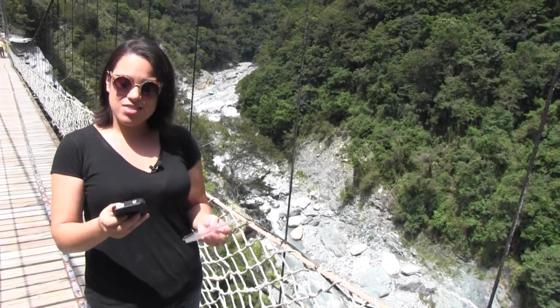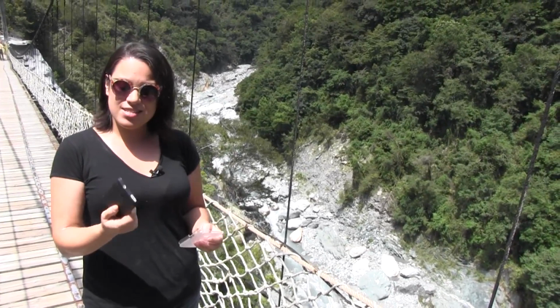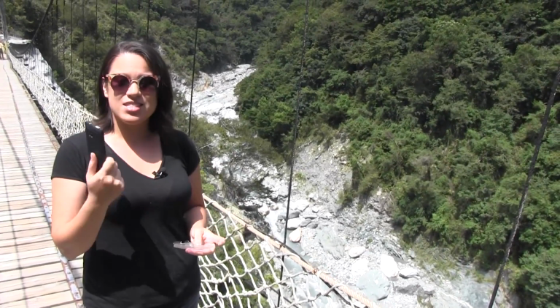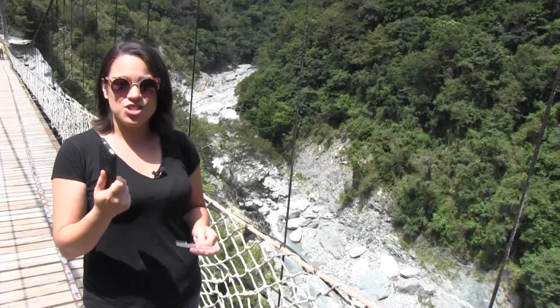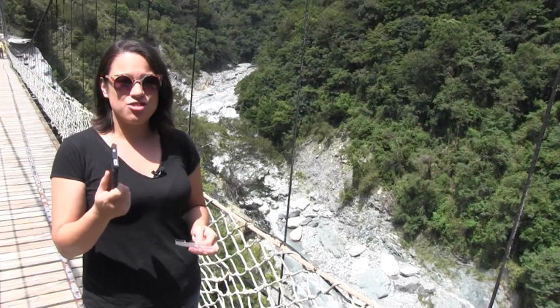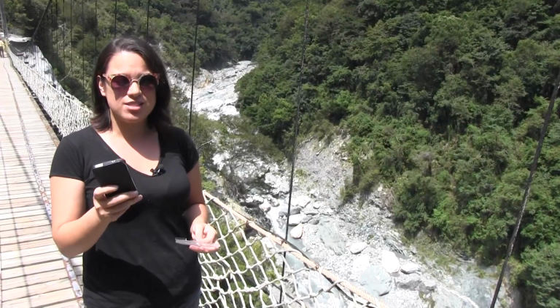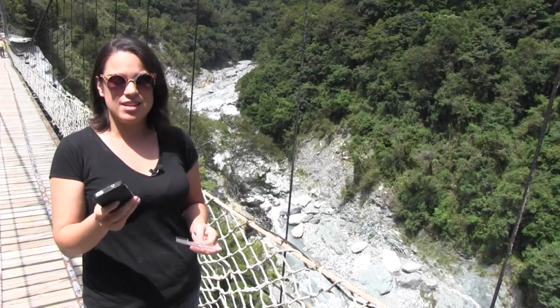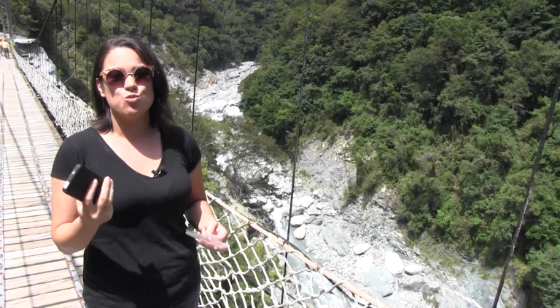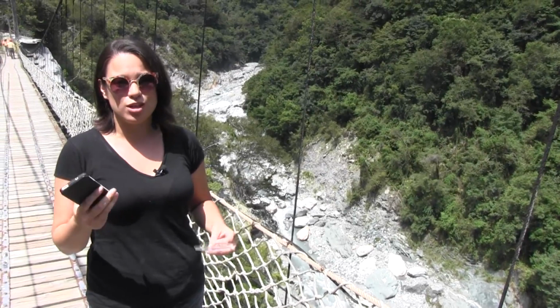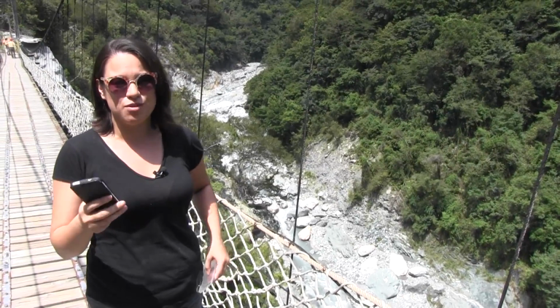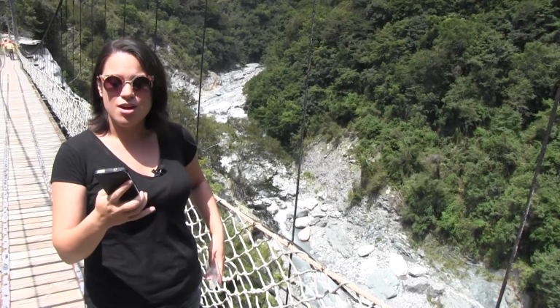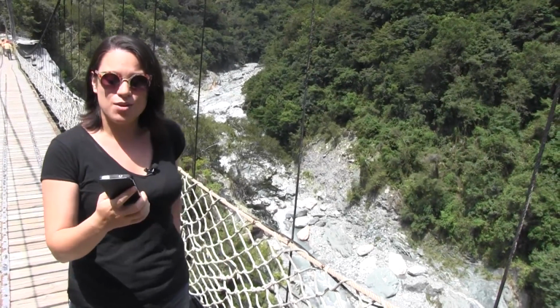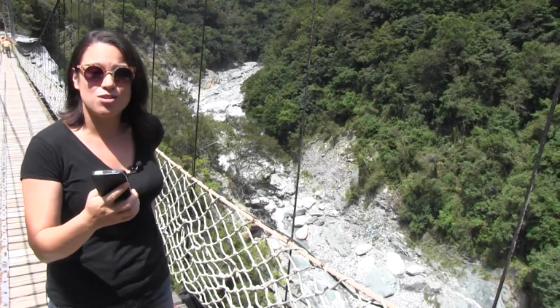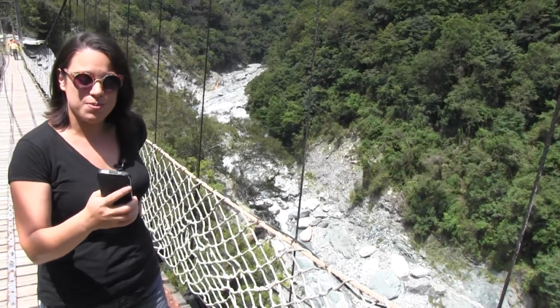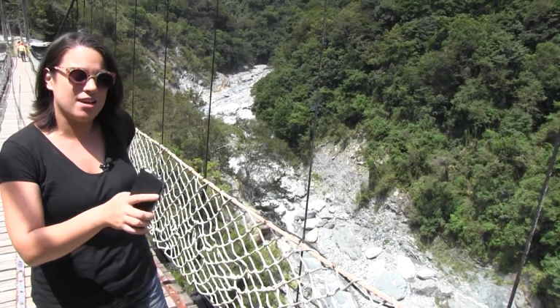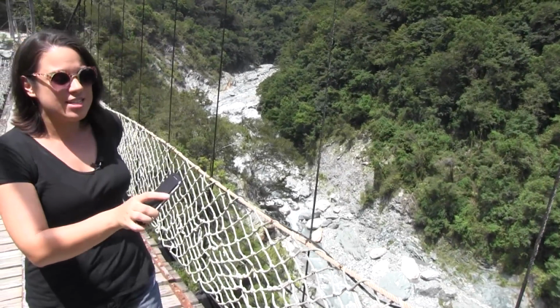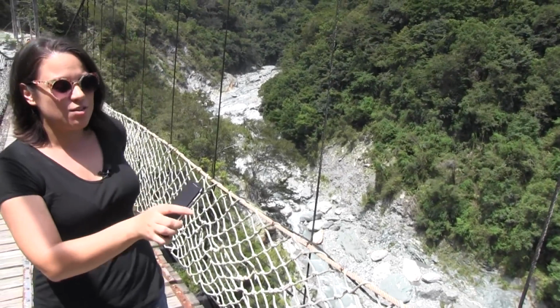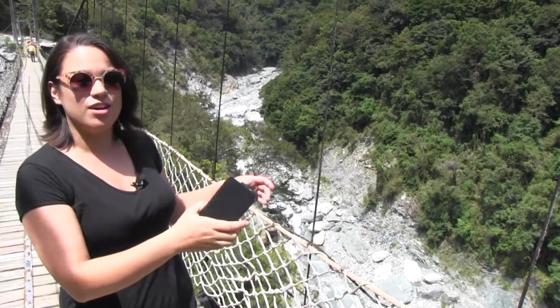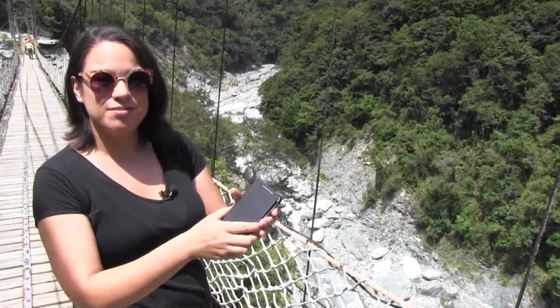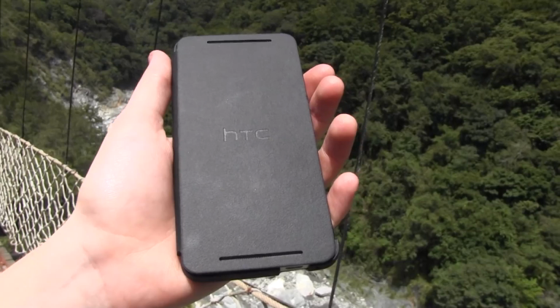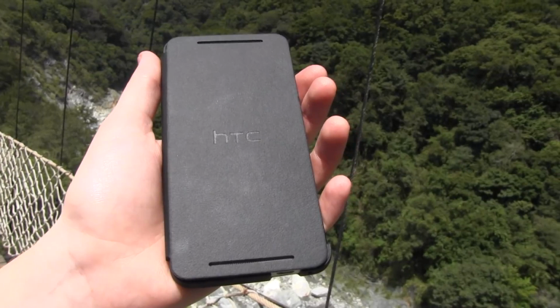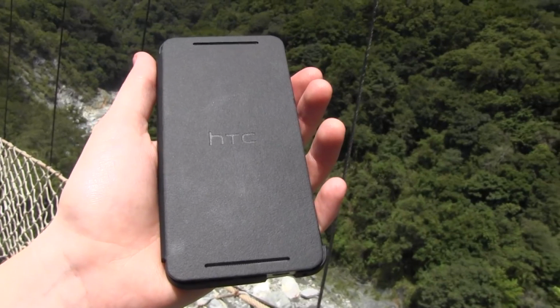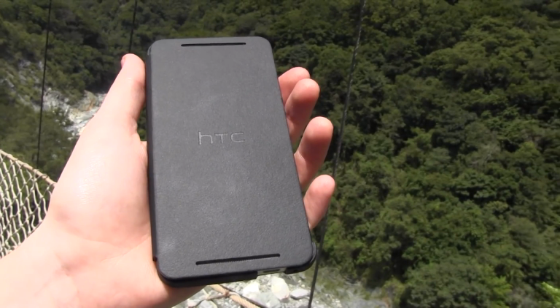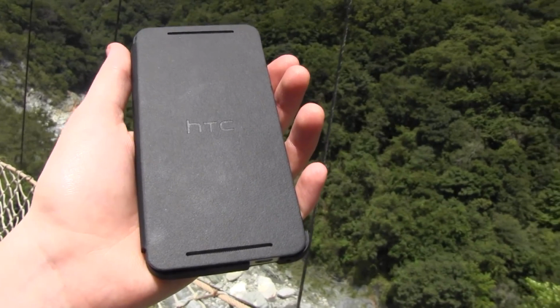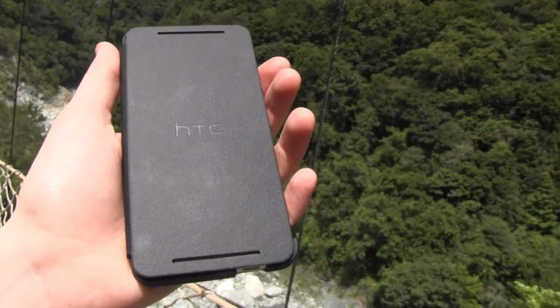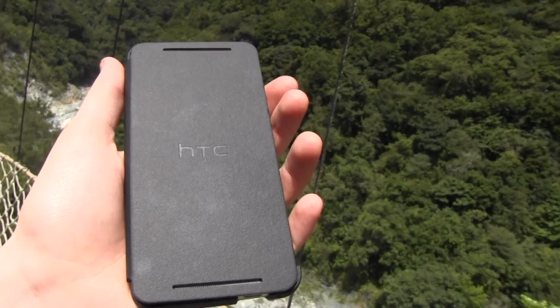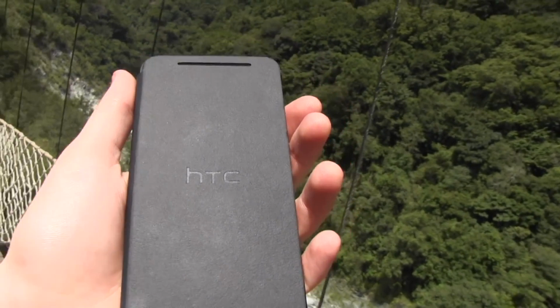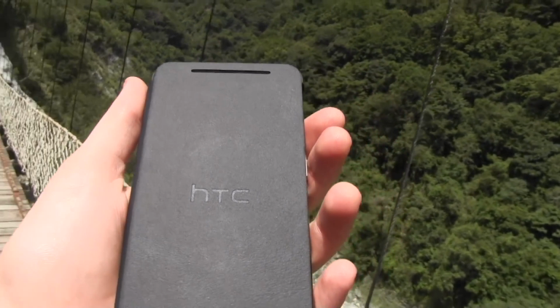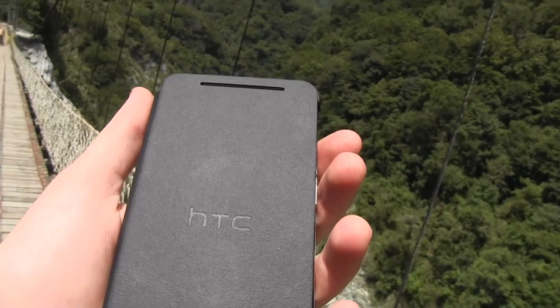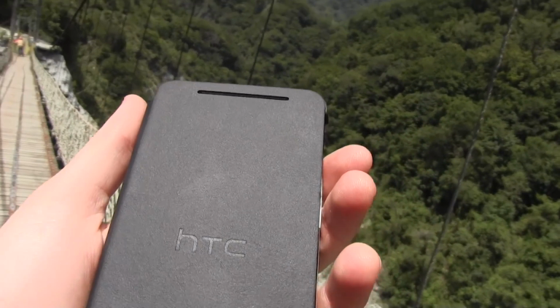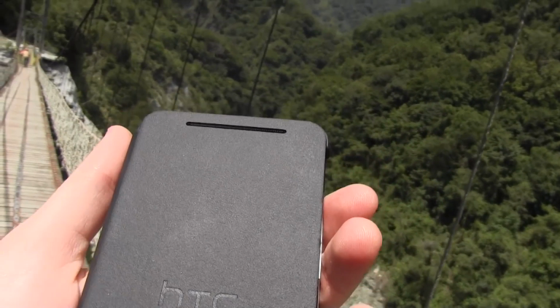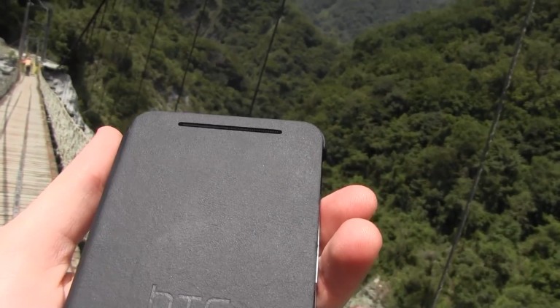This official case from HTC is really beautiful, so it also looks pretty slick. Let's take a closer look. The official HTC One case comes in several colors and it is made out of genuine leather.